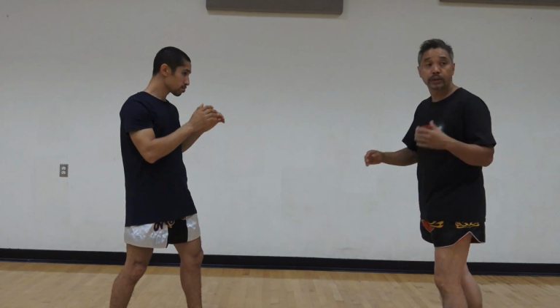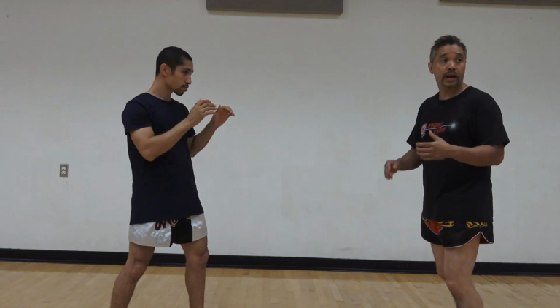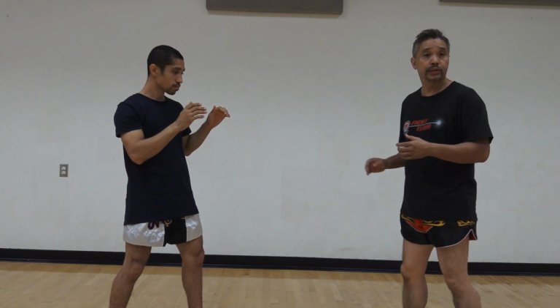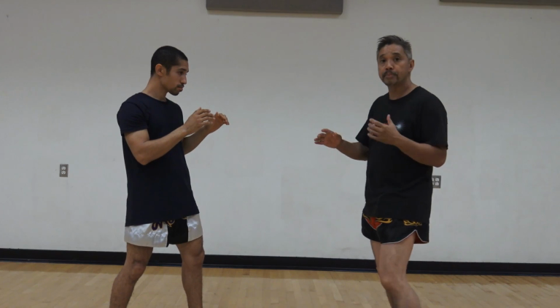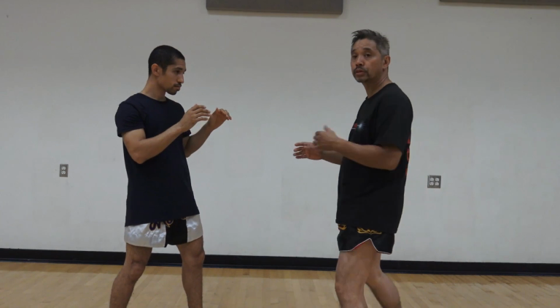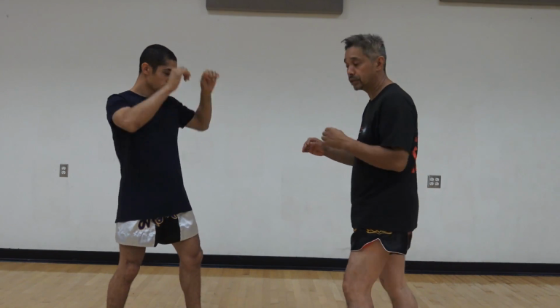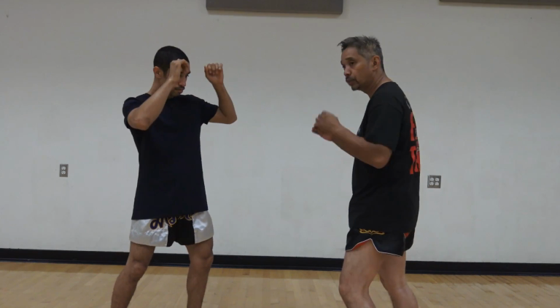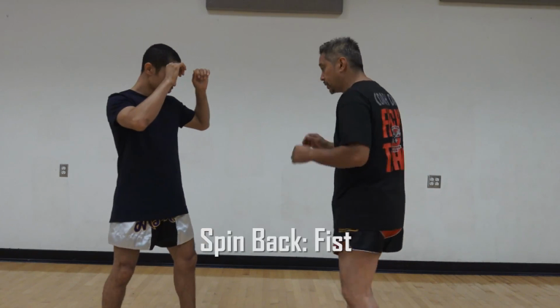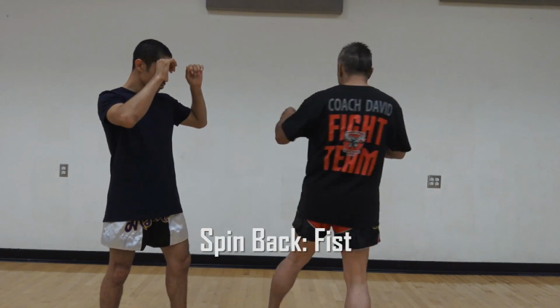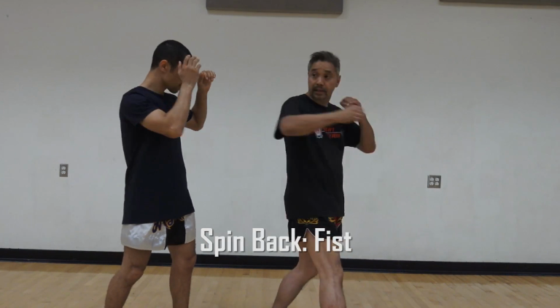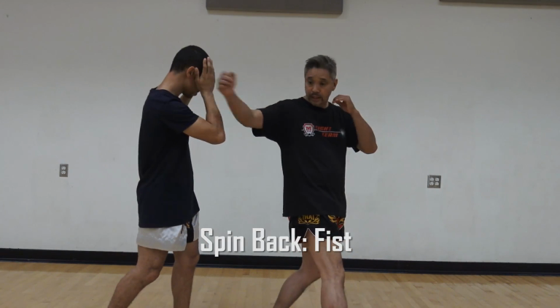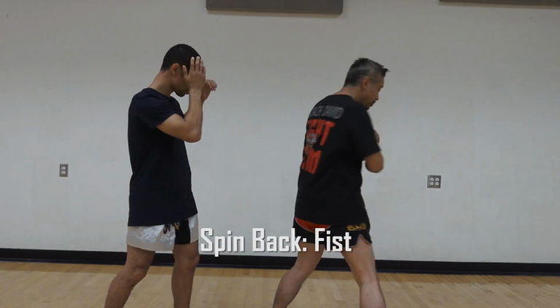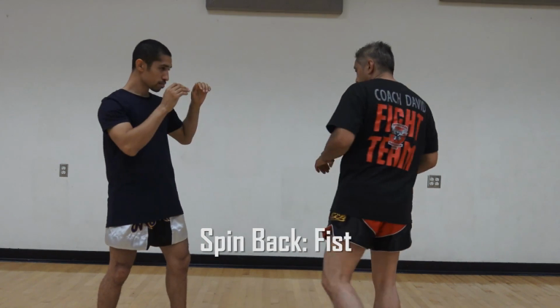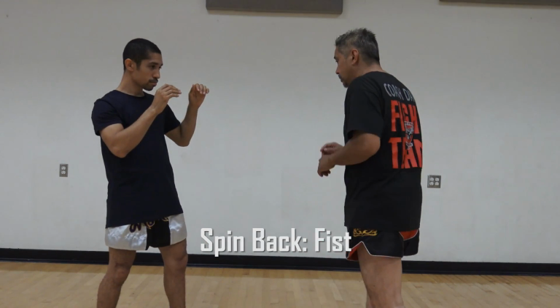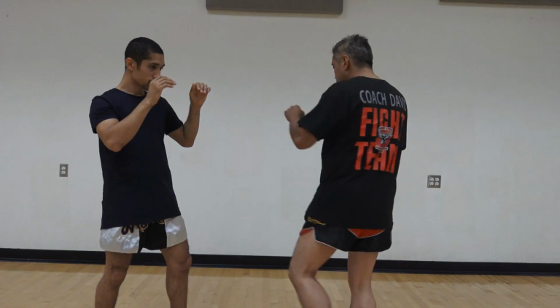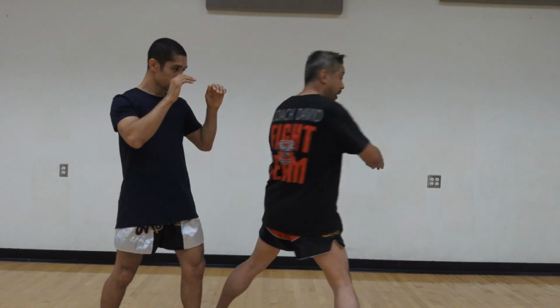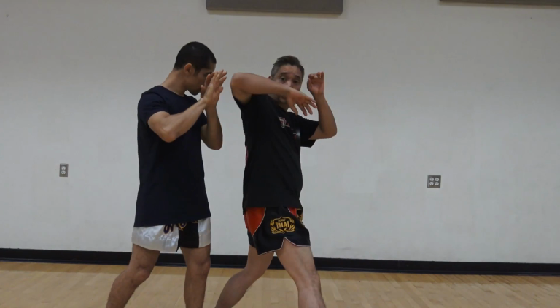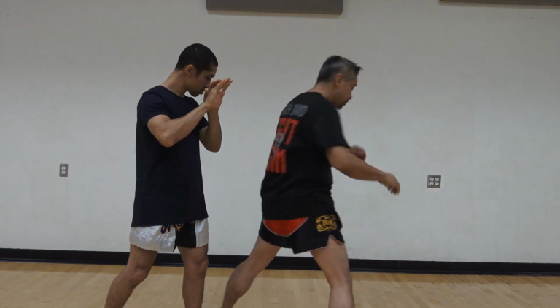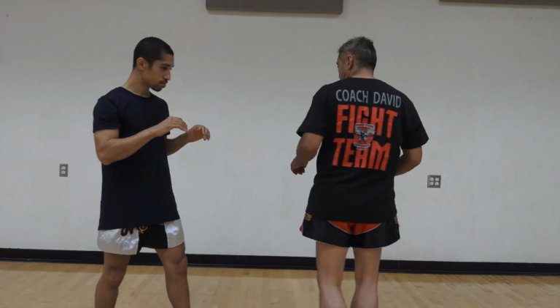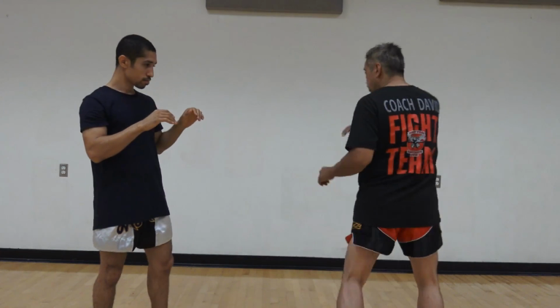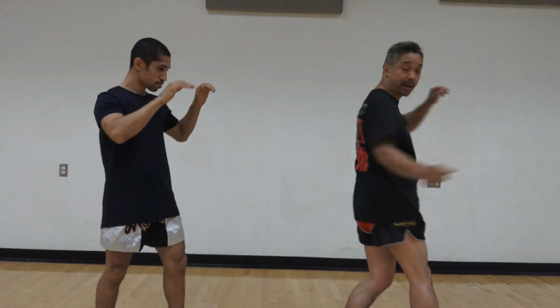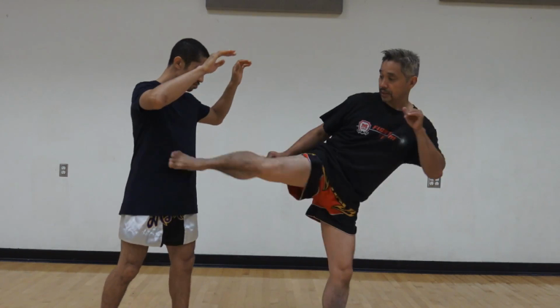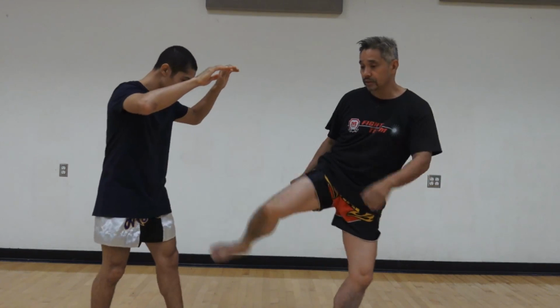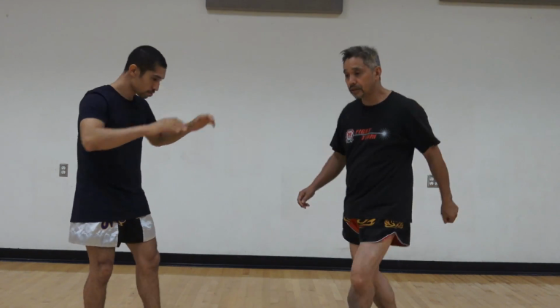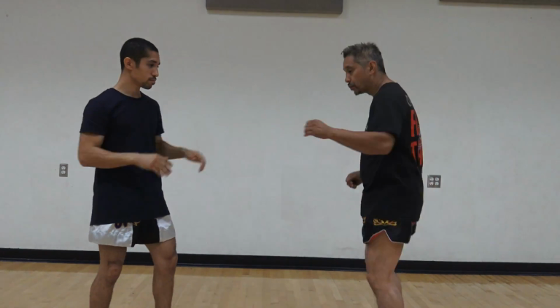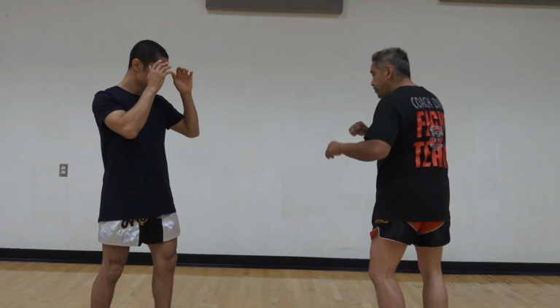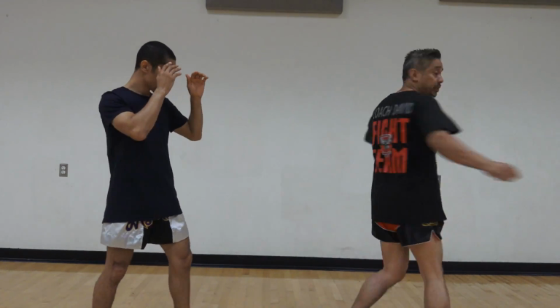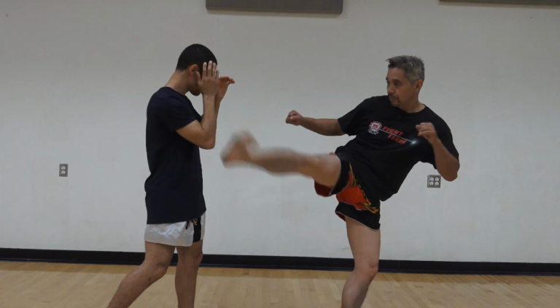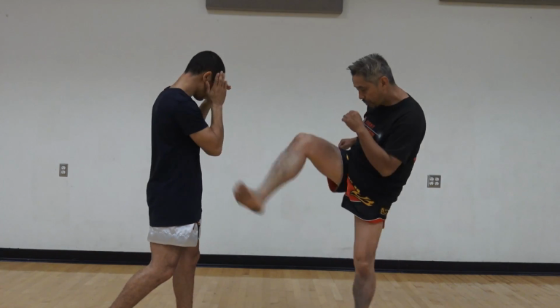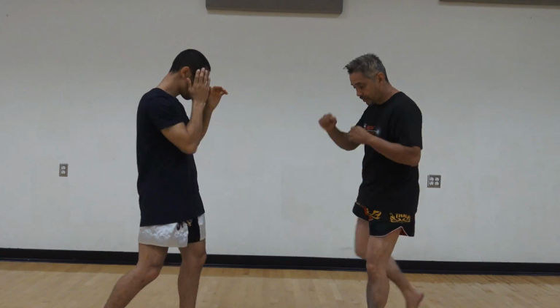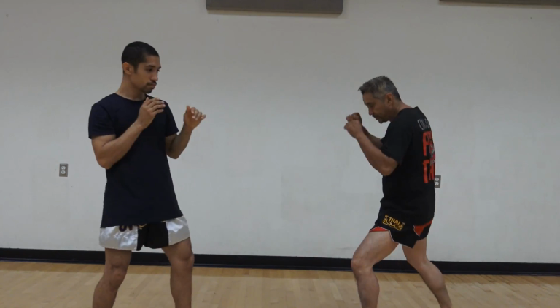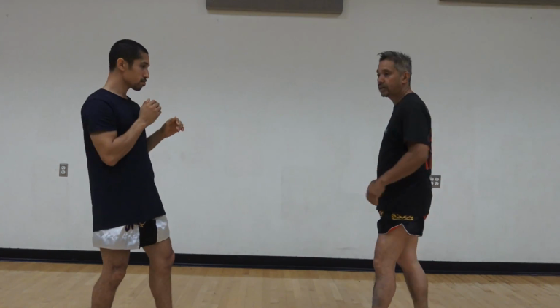So we also have an opportunity to spin backwards and hit — which would be spinning back this way, hitting the back of the fist, spin back the elbow, spin back the kick, or spin back and hook the kick. Boom, okay.